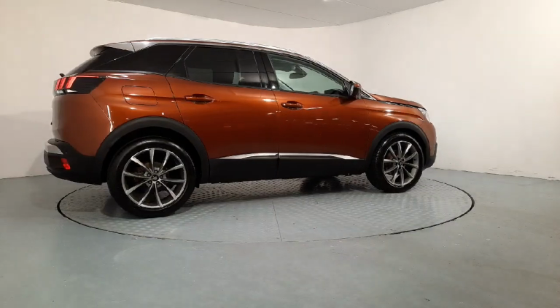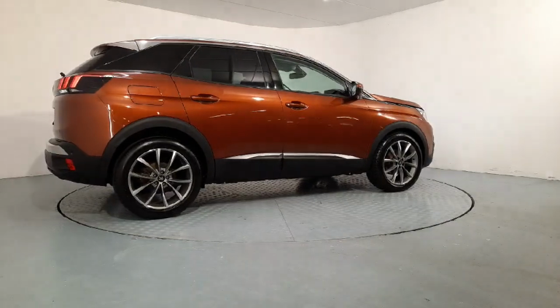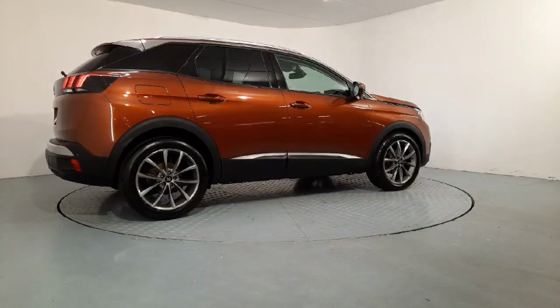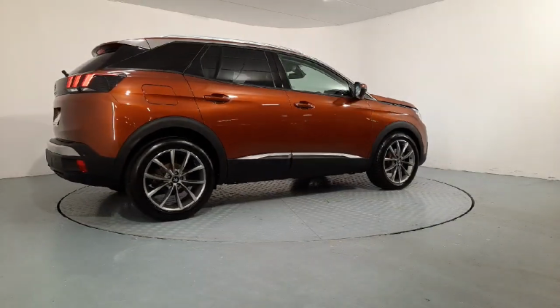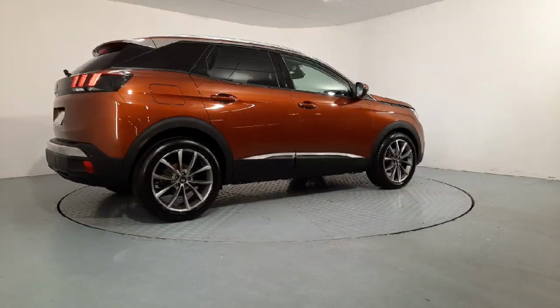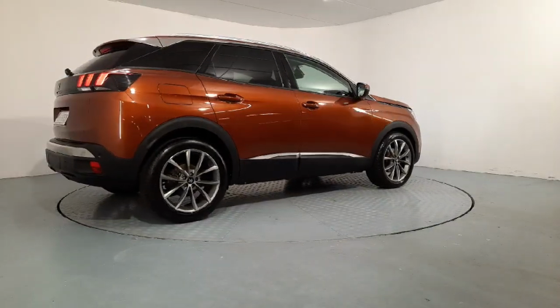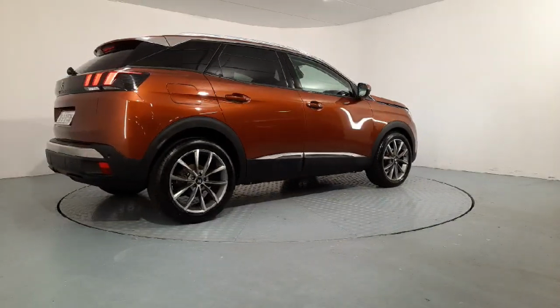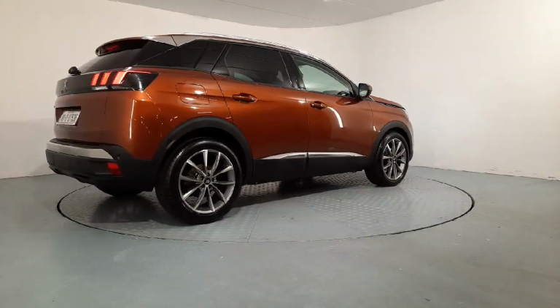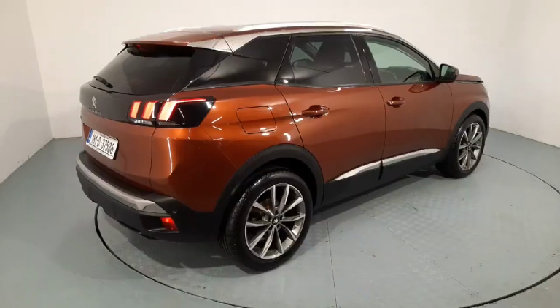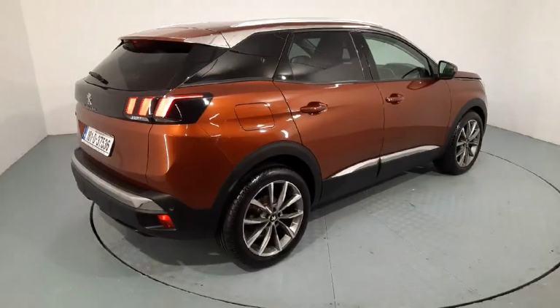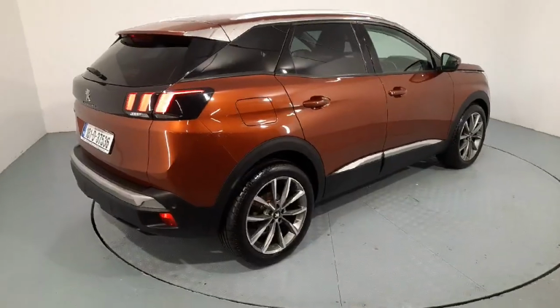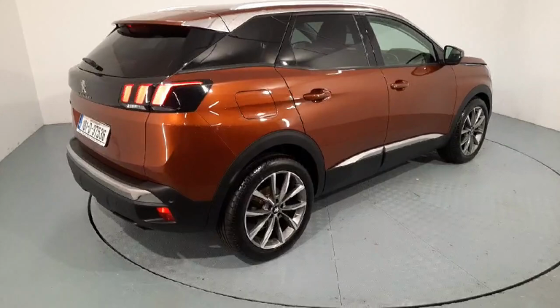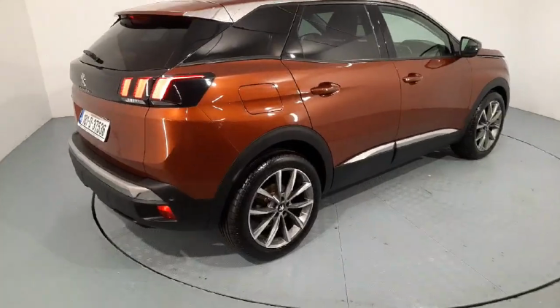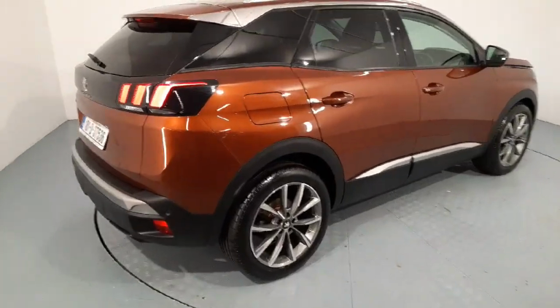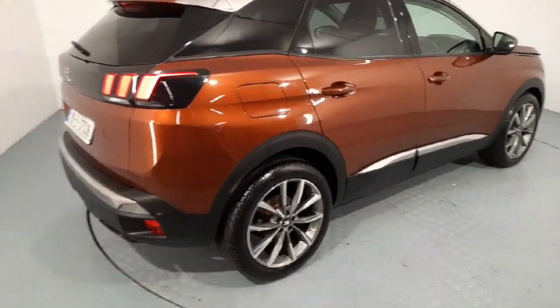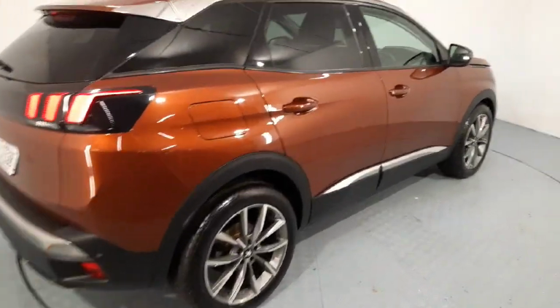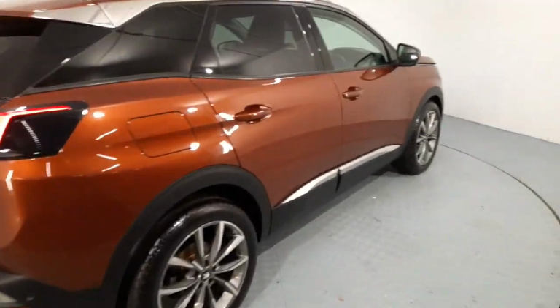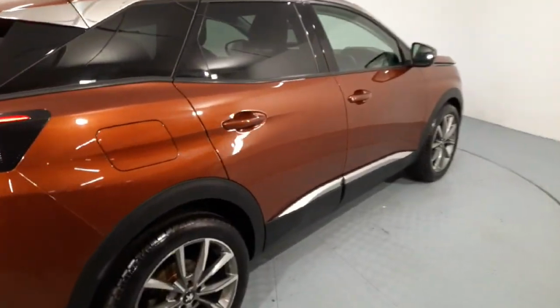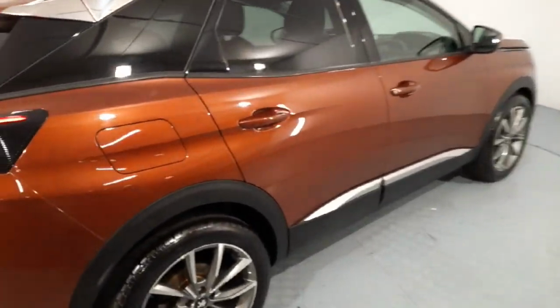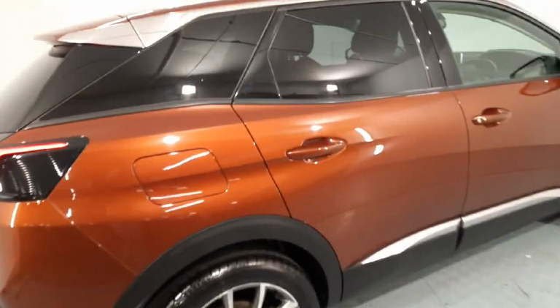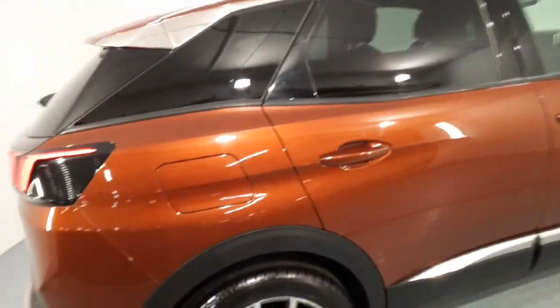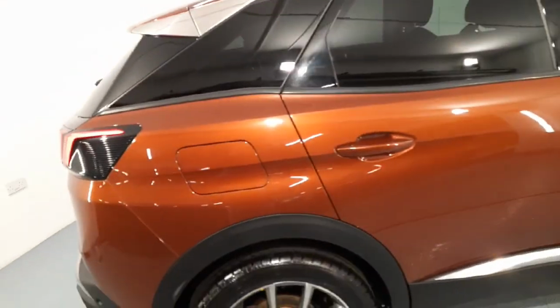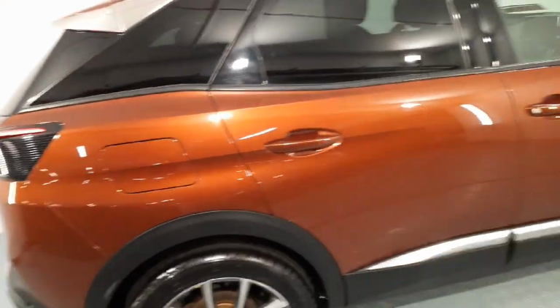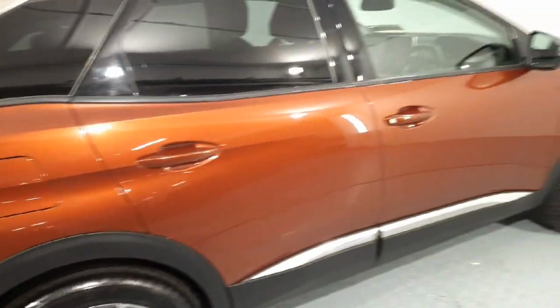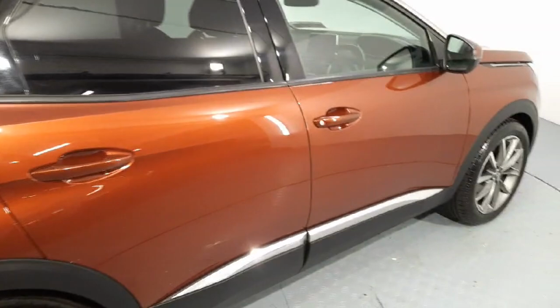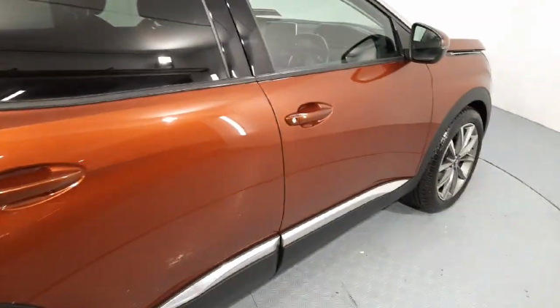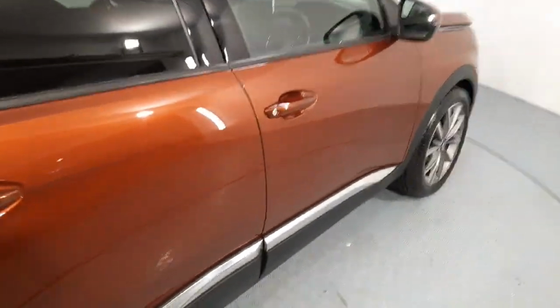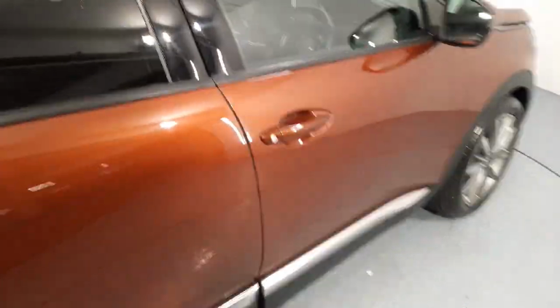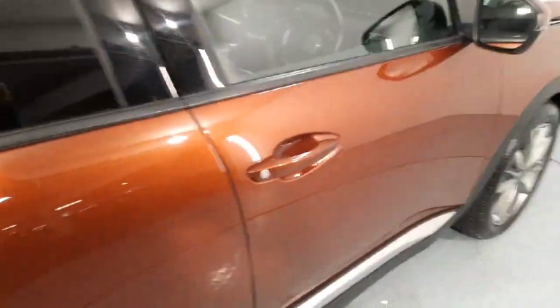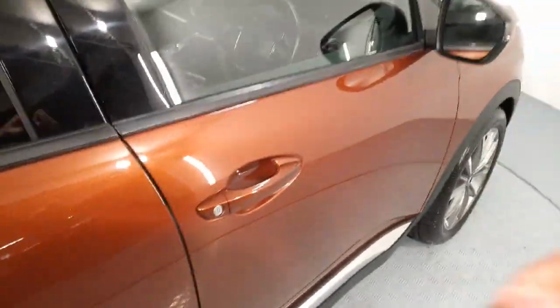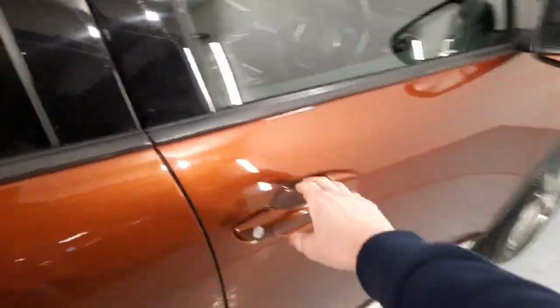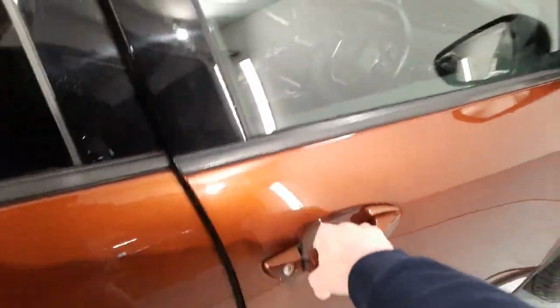I'll pop inside now and give you a look at the interior. Just before we go inside, I just want to give you a look at the exterior paintwork on the car — in pristine condition for a car that's nearly 5 years old now.